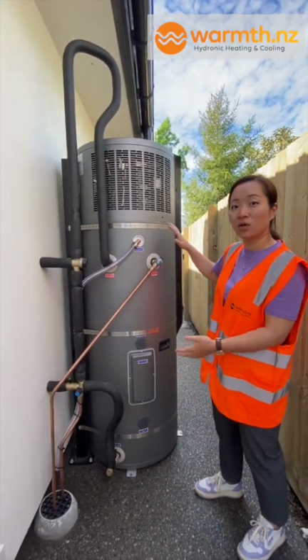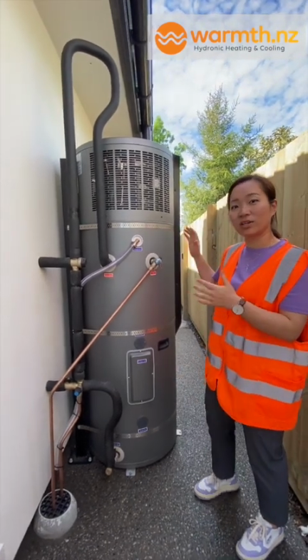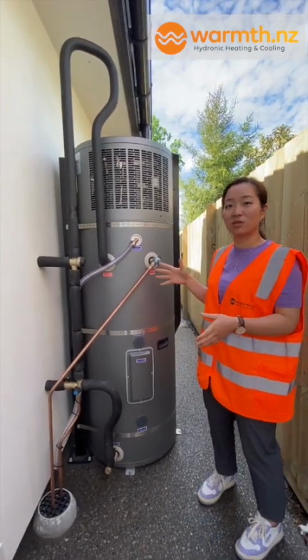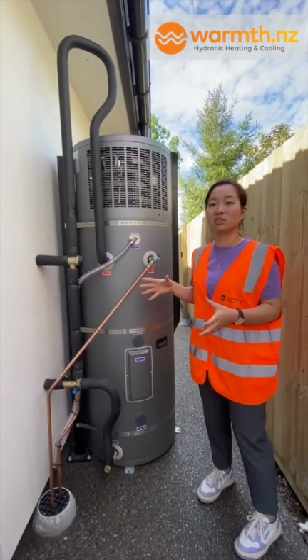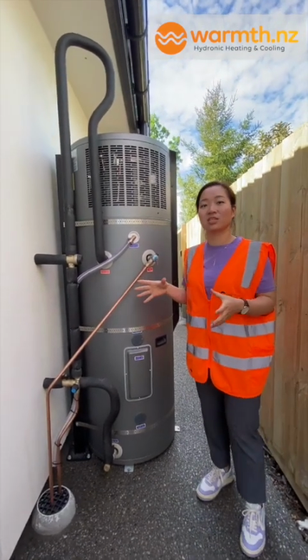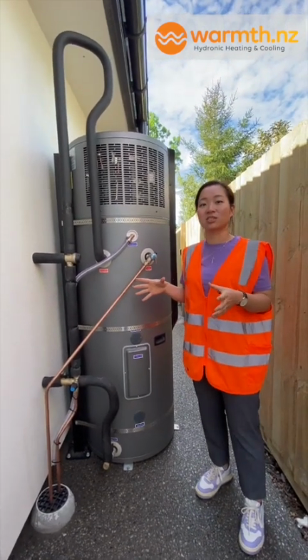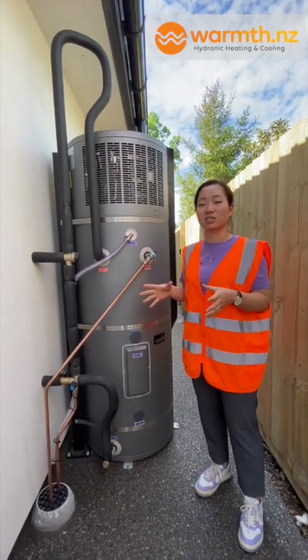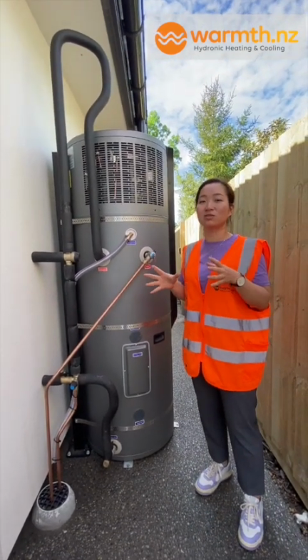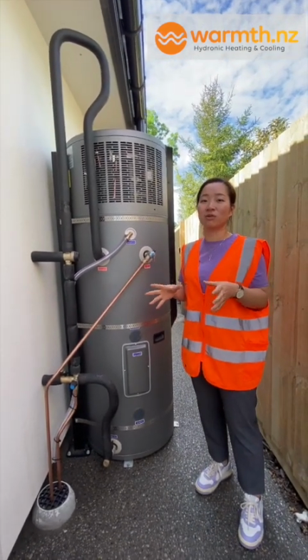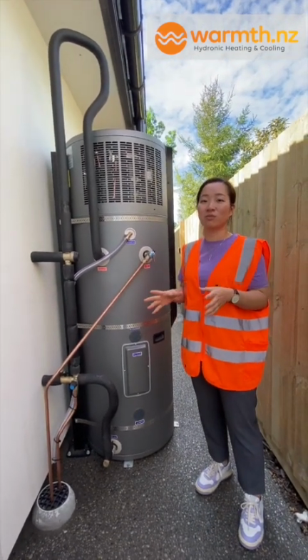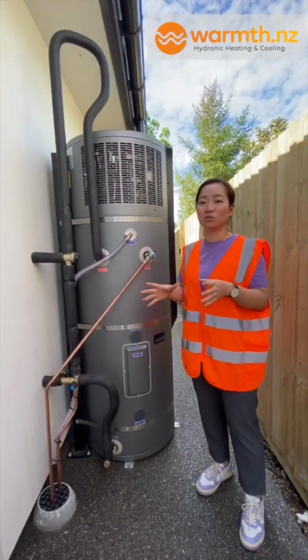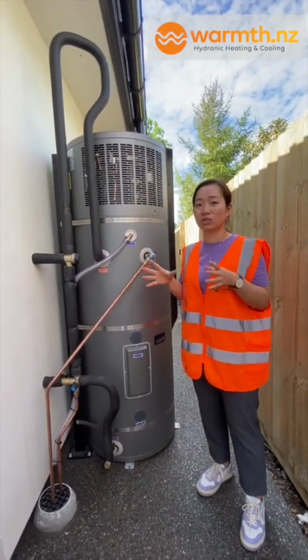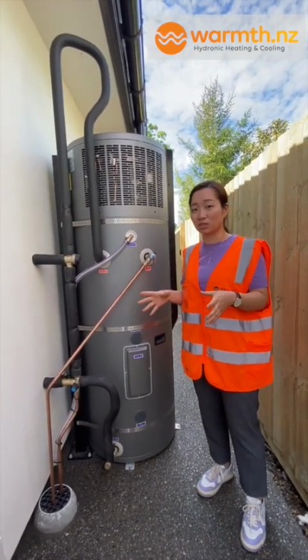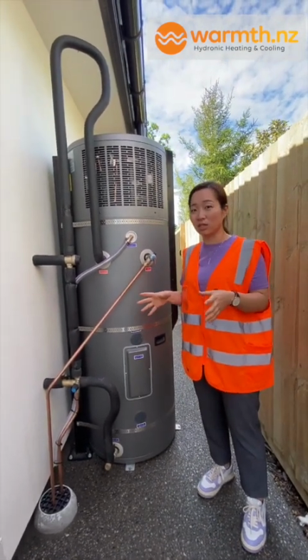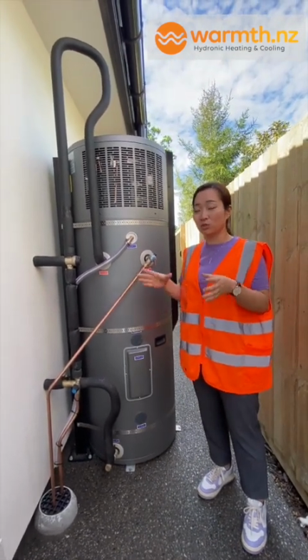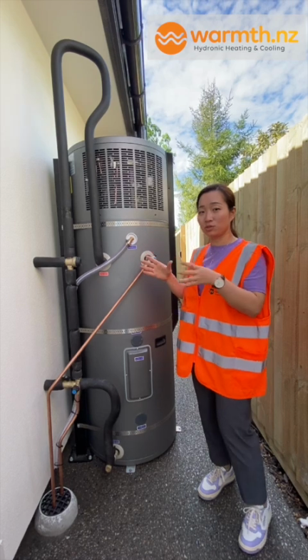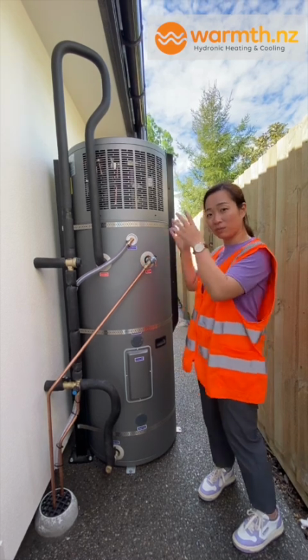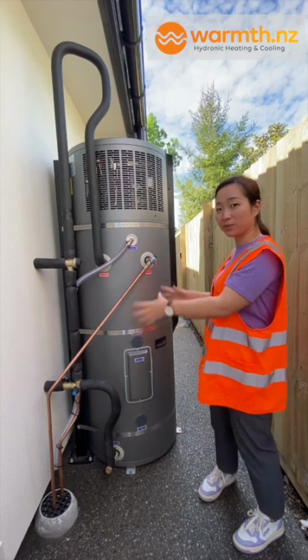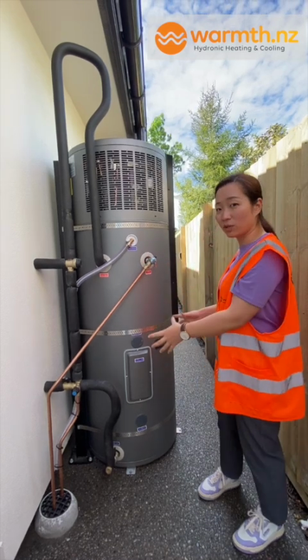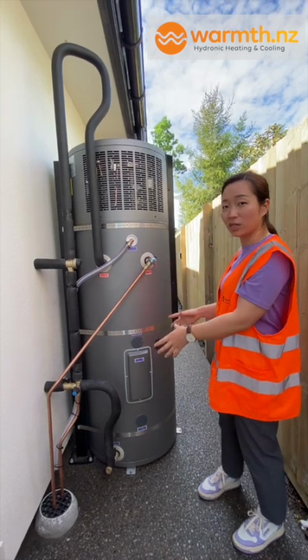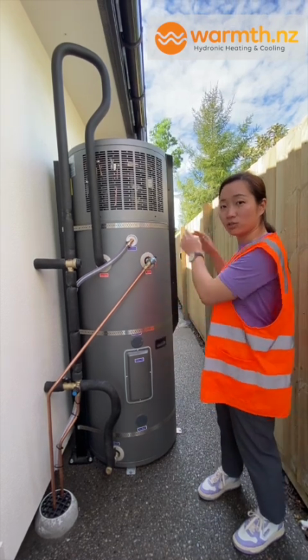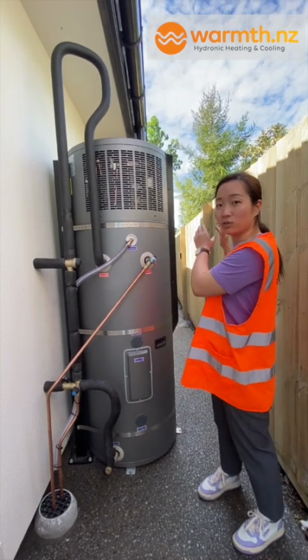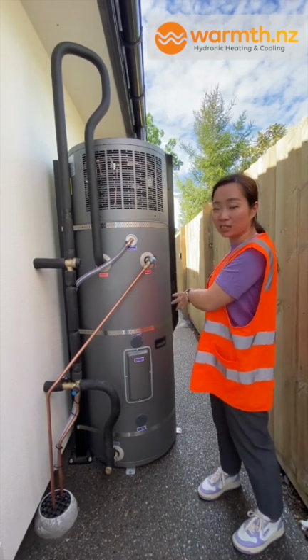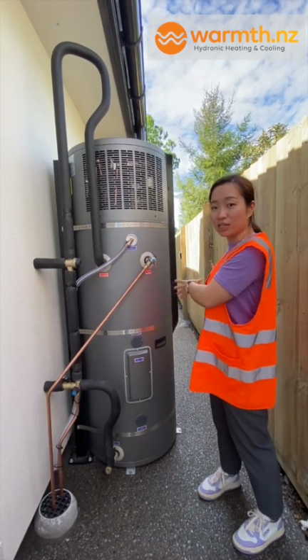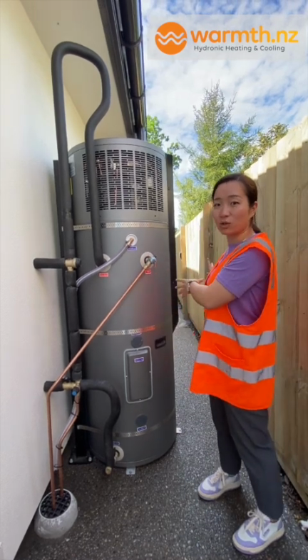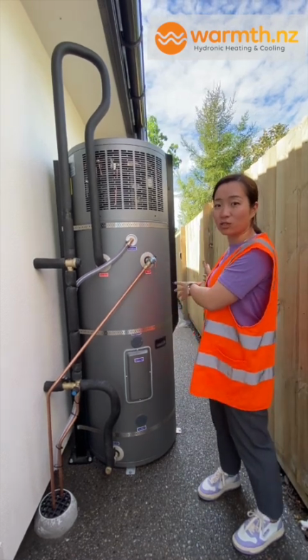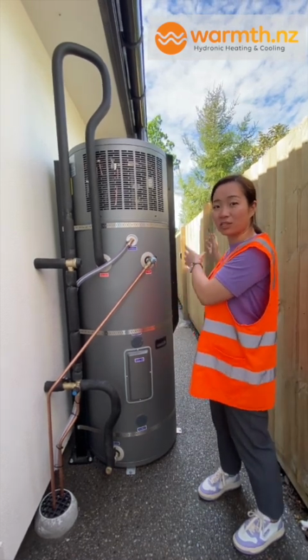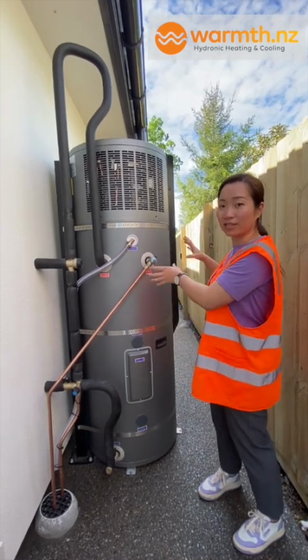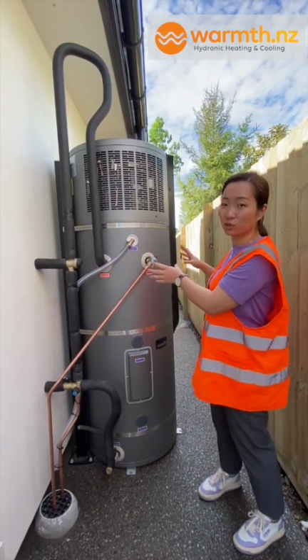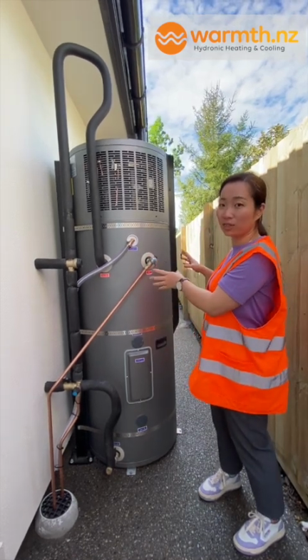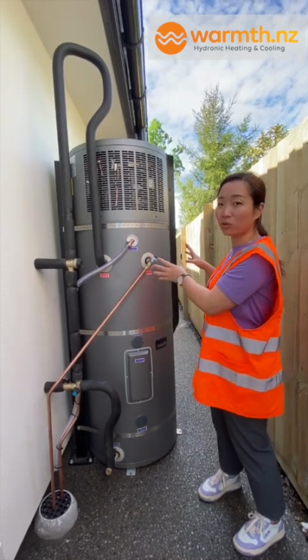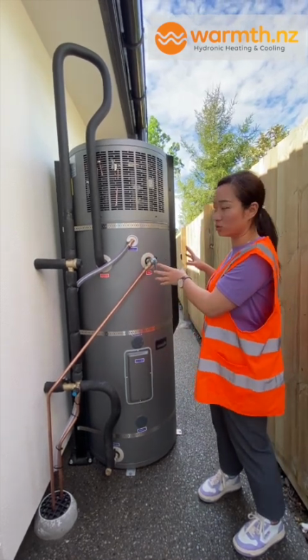When it comes to installation, it's no different from an outdoor cylinder. You still need the plumbing work, you still need the electrical work to connect to the power source.